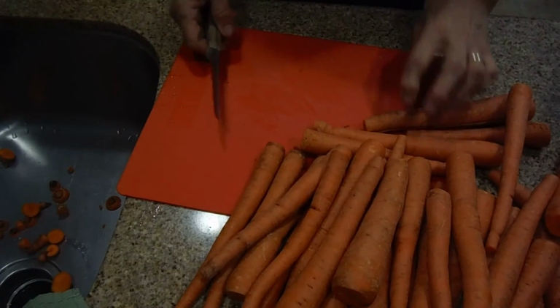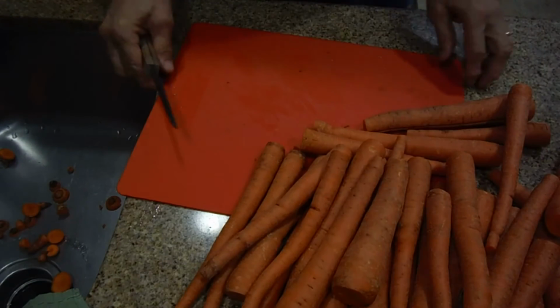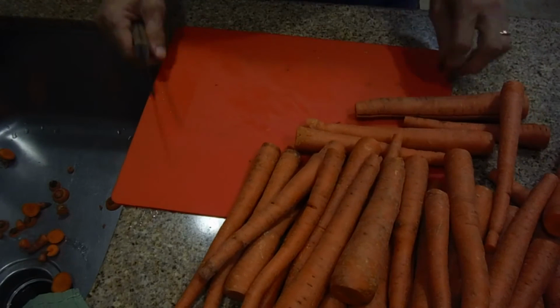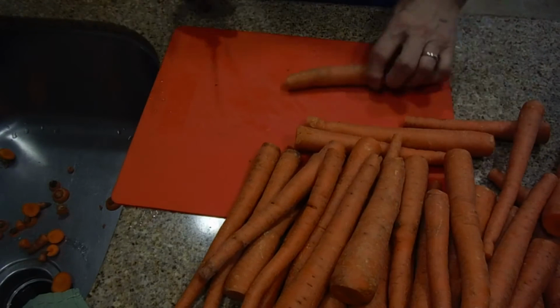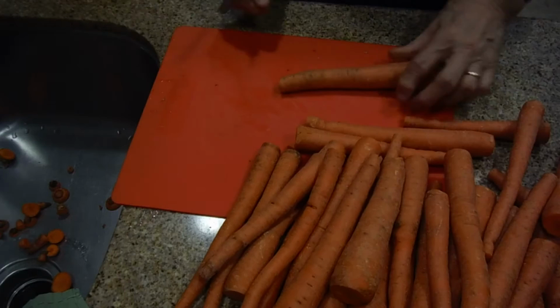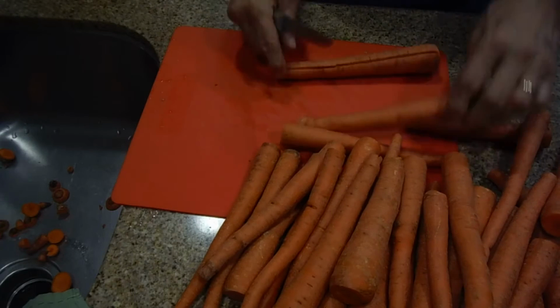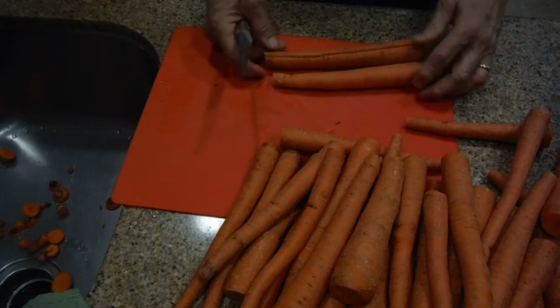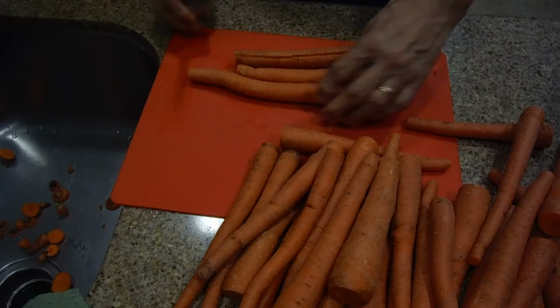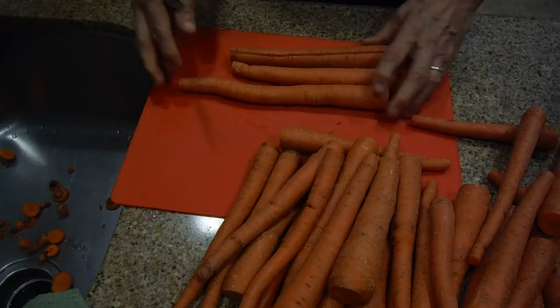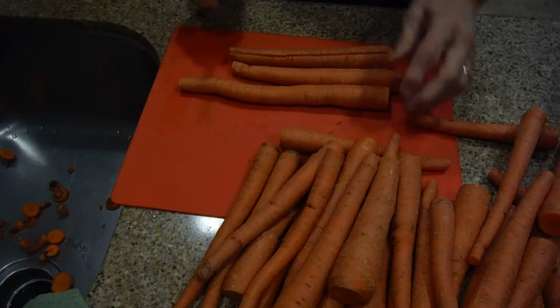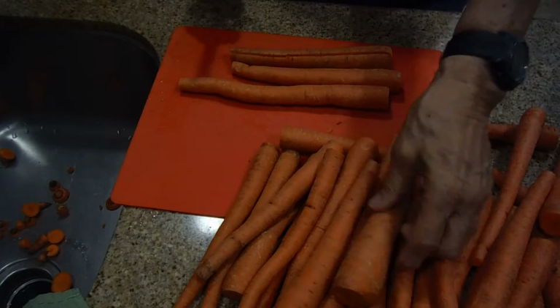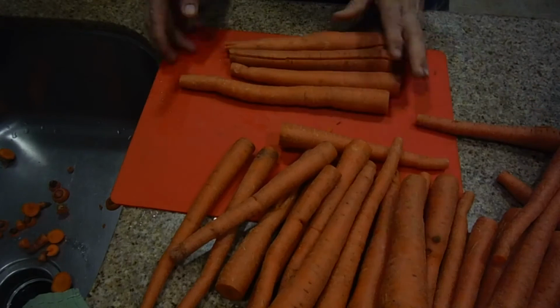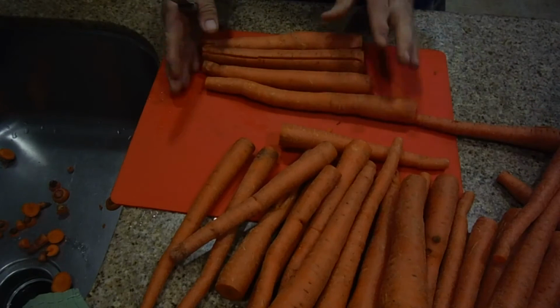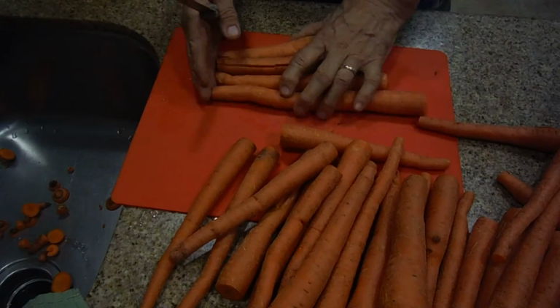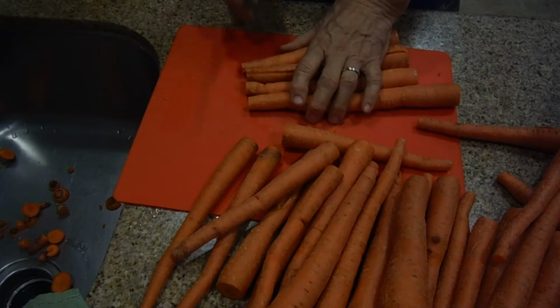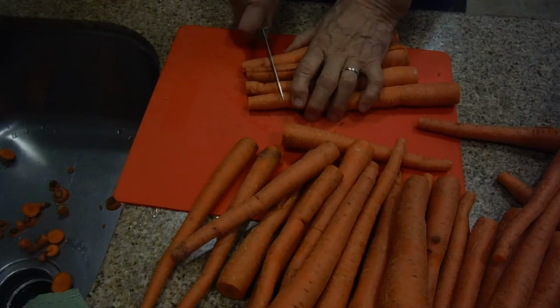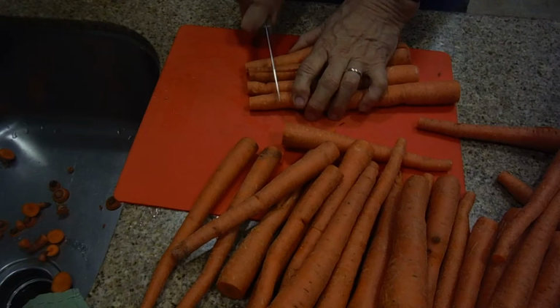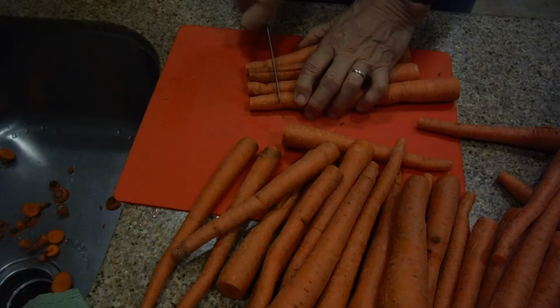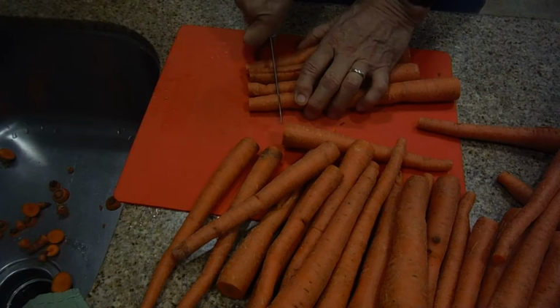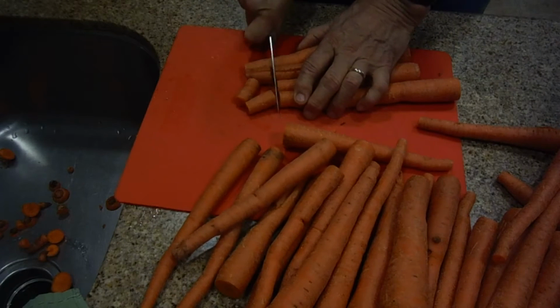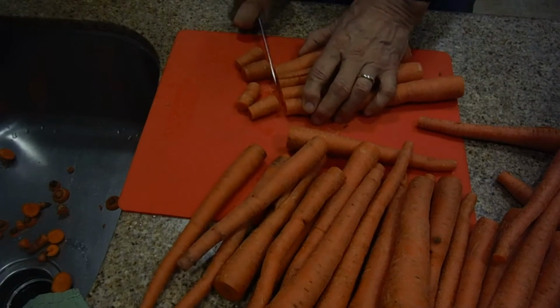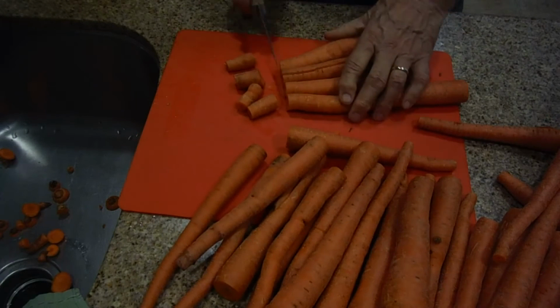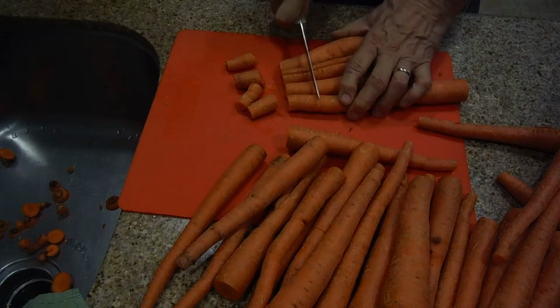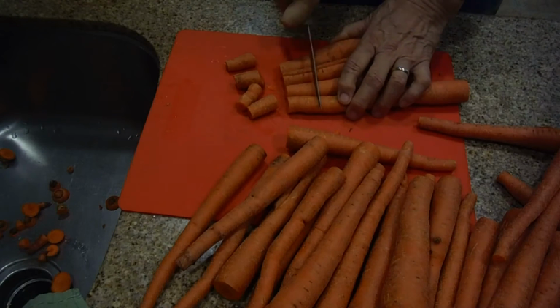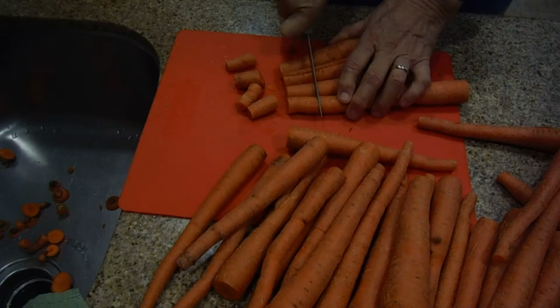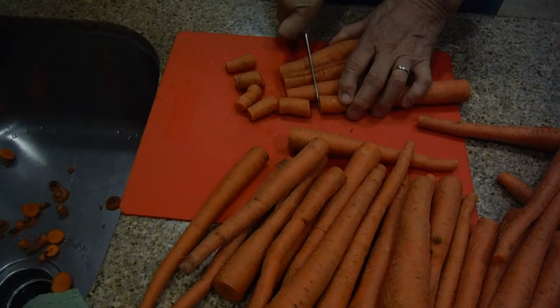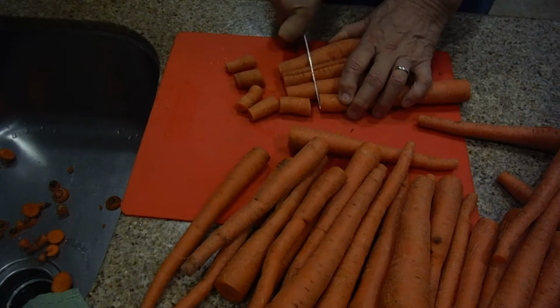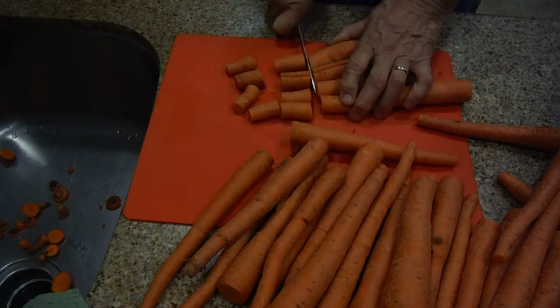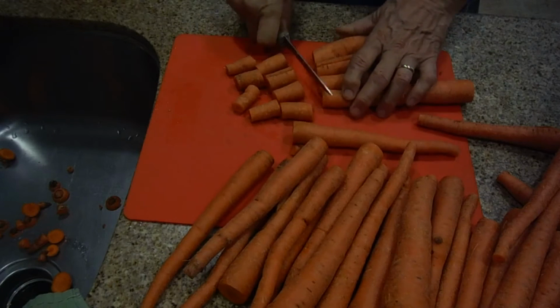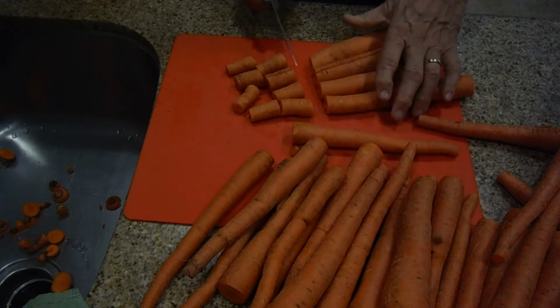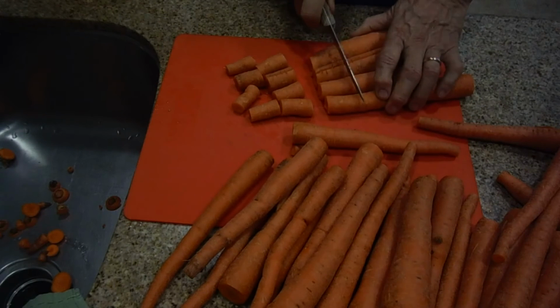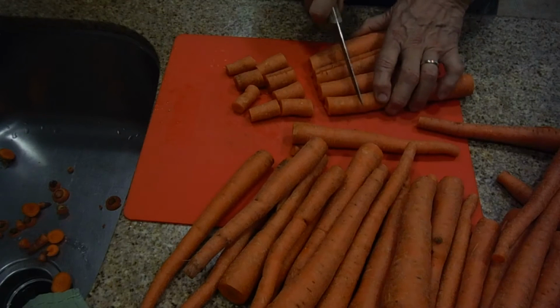Not all the carrots are the same size. So you take some carrots of the same diameter and kind of put them all together. And if you choose to cut them that way, then you try to cut all the carrots around that size.